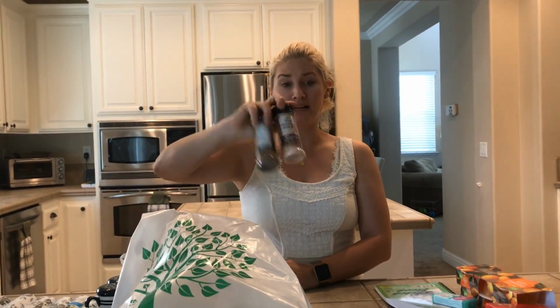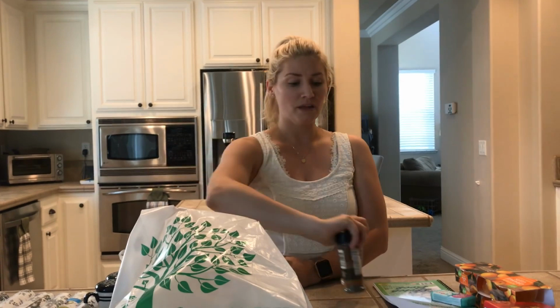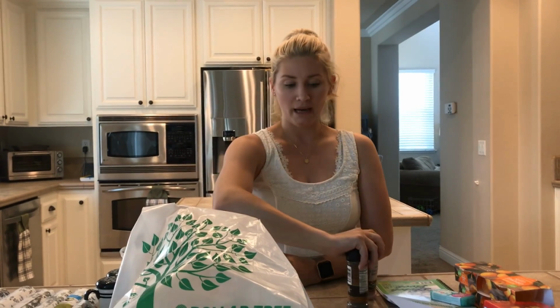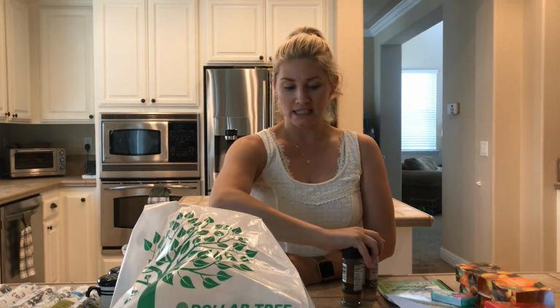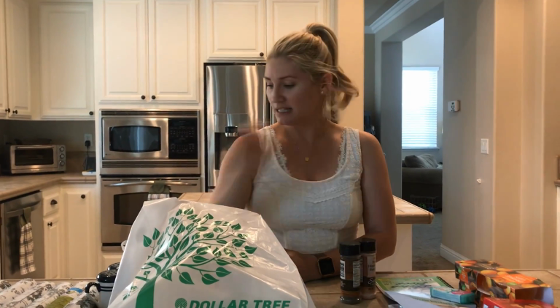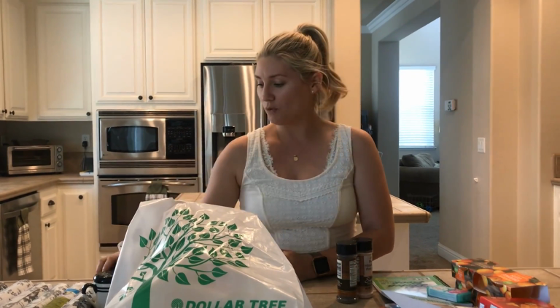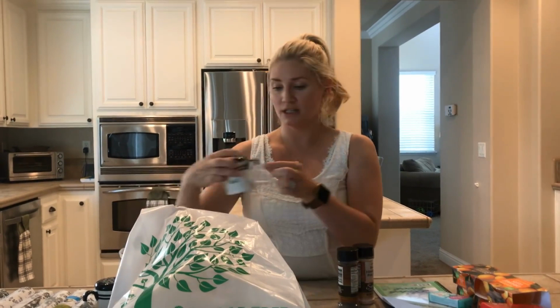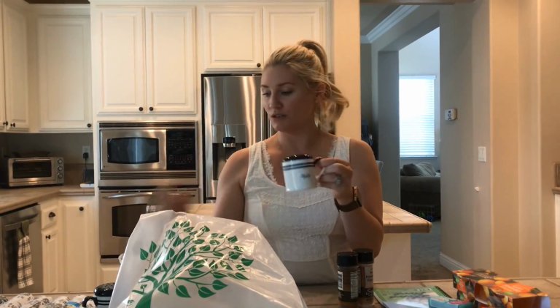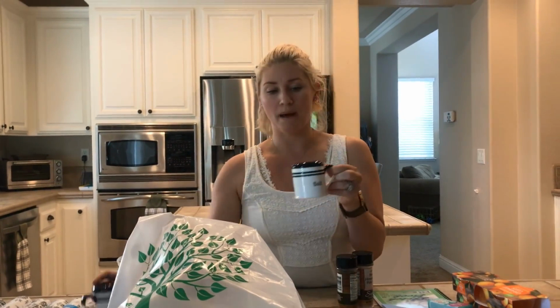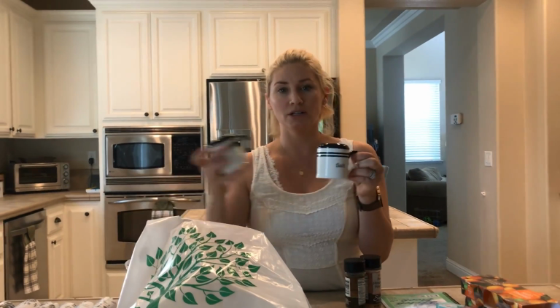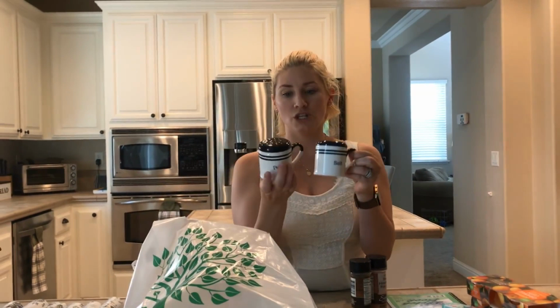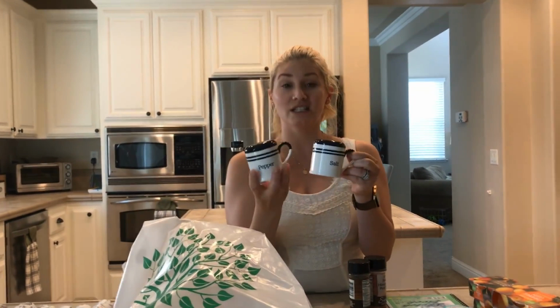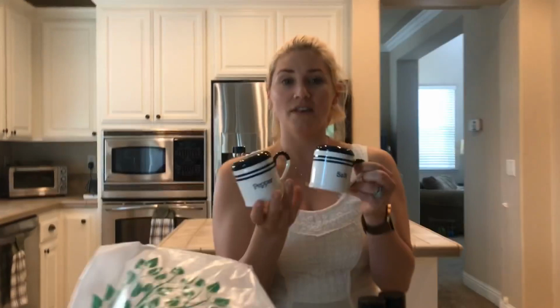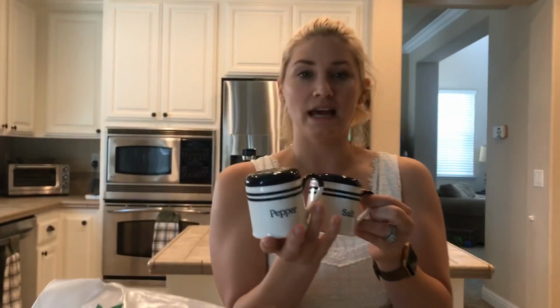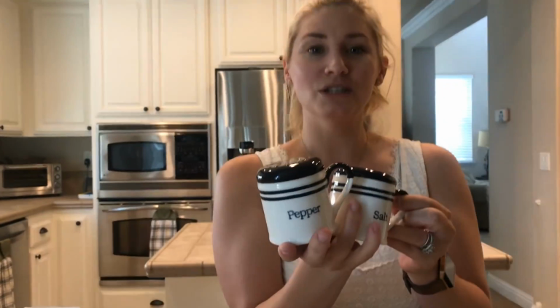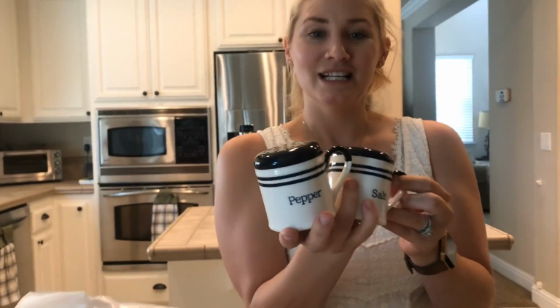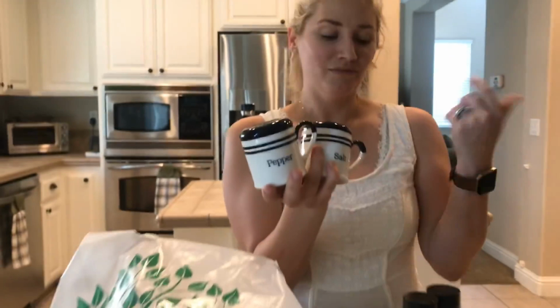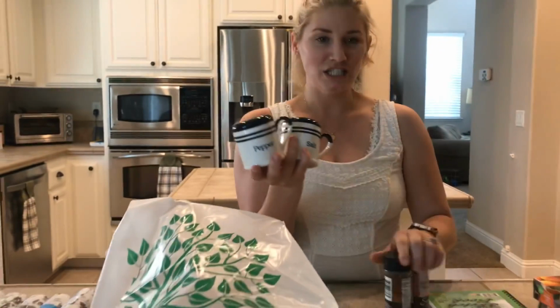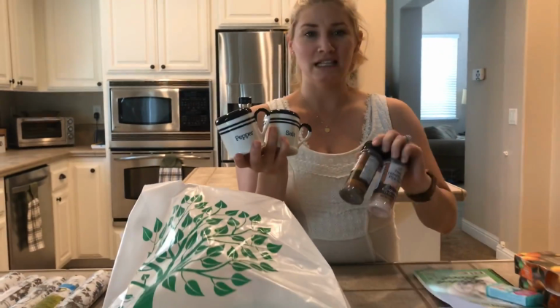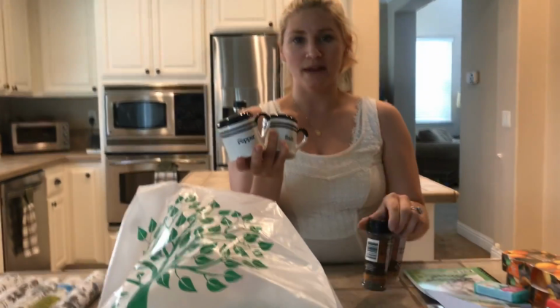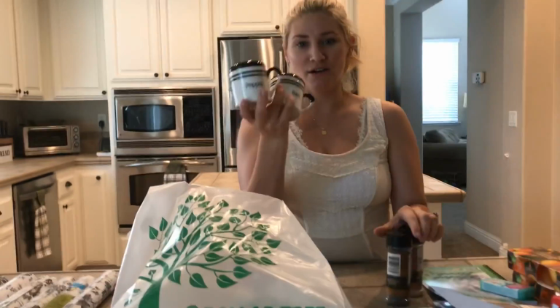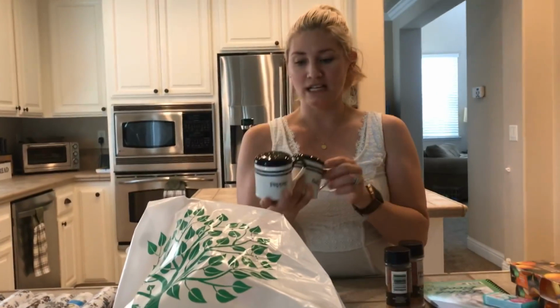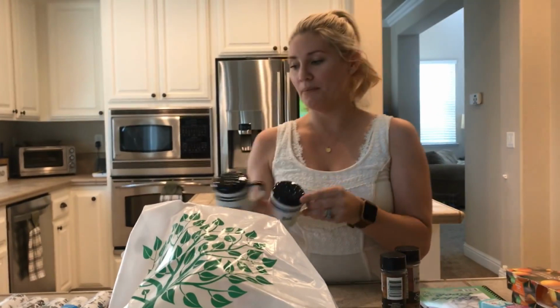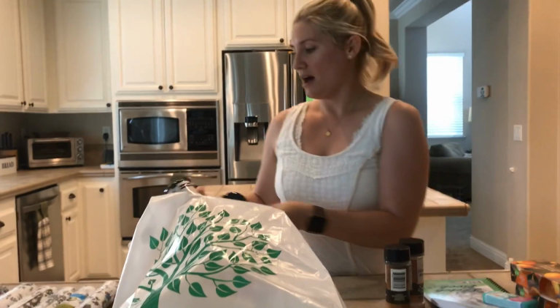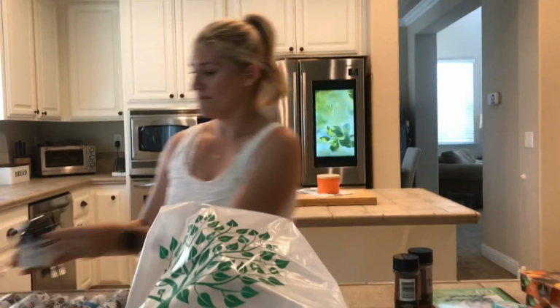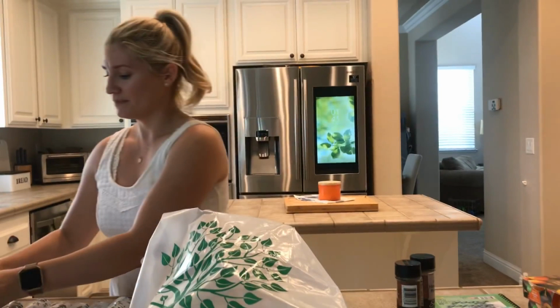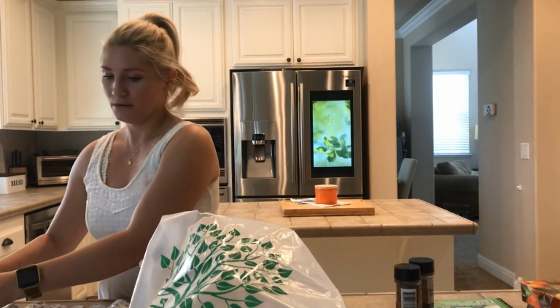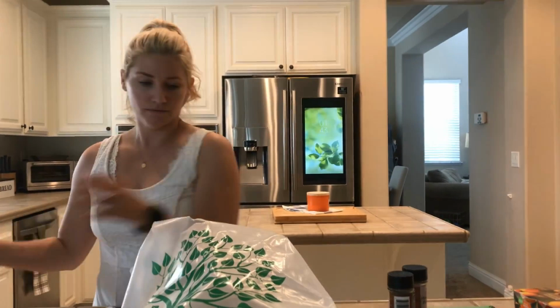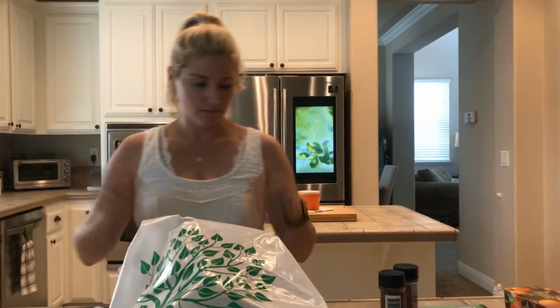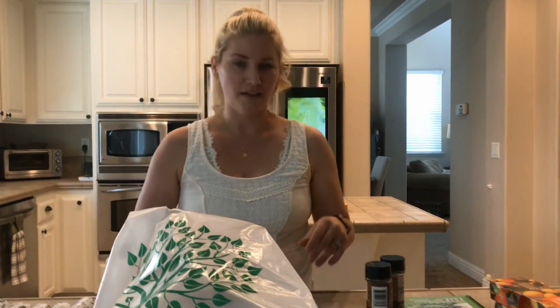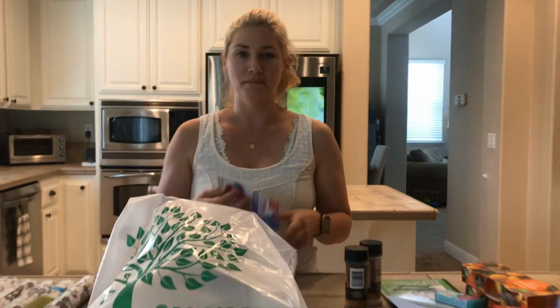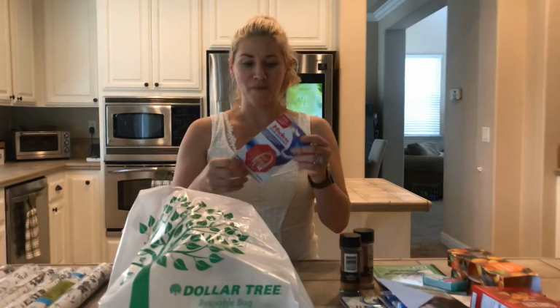Two other things — I got salt and pepper, kind of random, but I needed some for the little salt and pepper shakers I got at Michael's the other day, so I just picked these up while I was there to fill them.